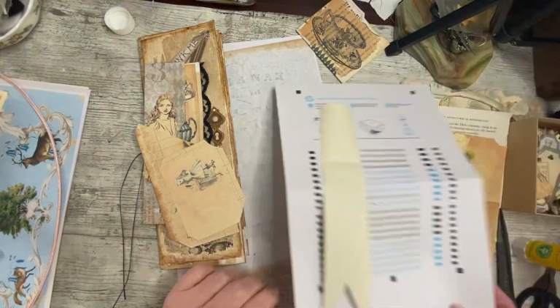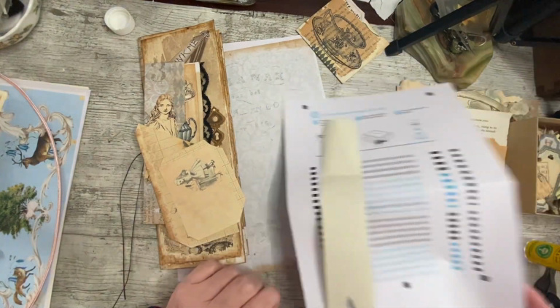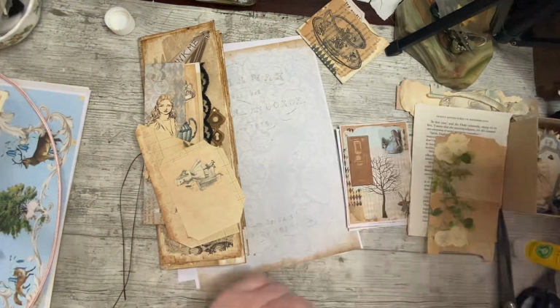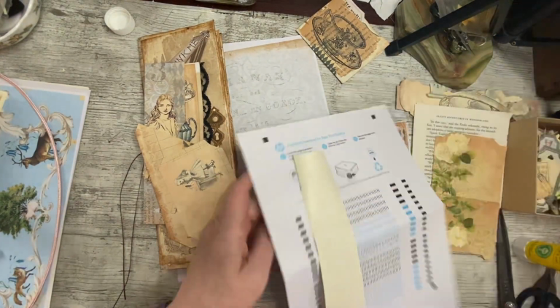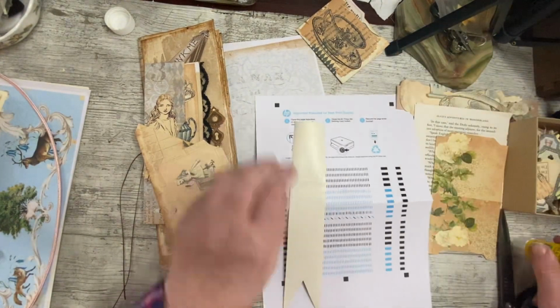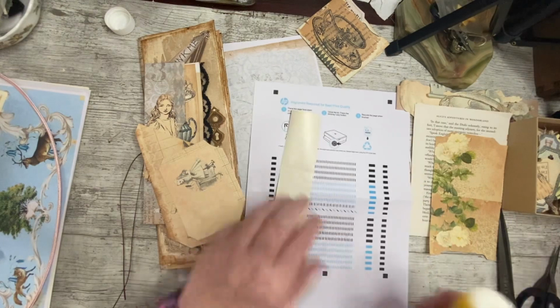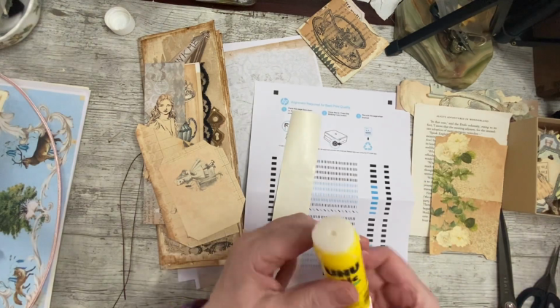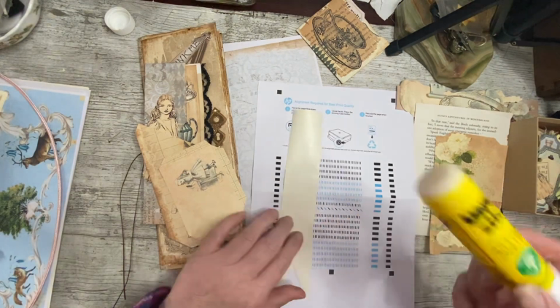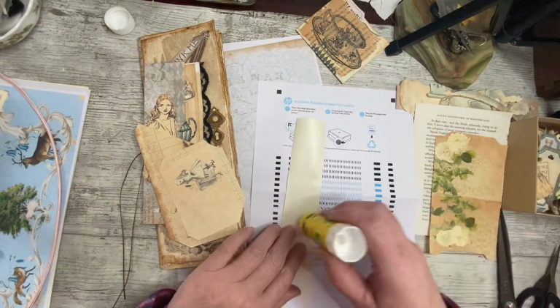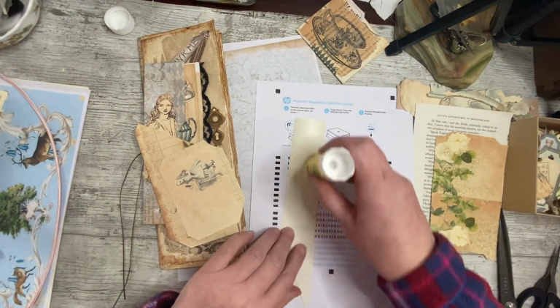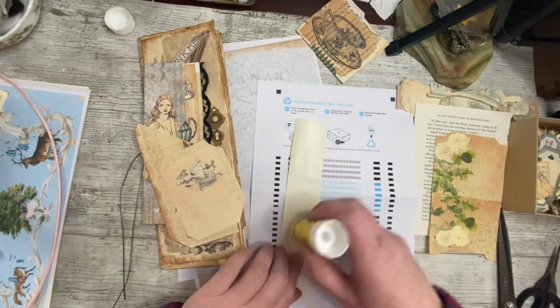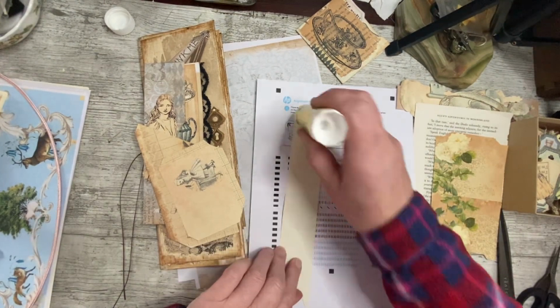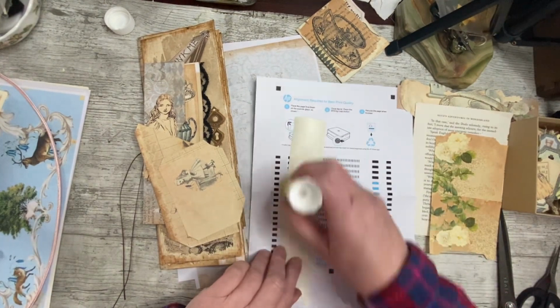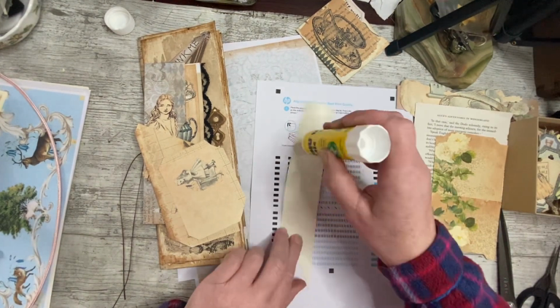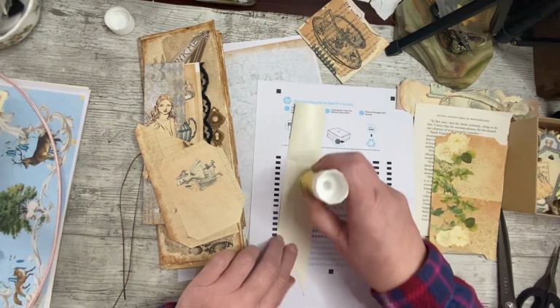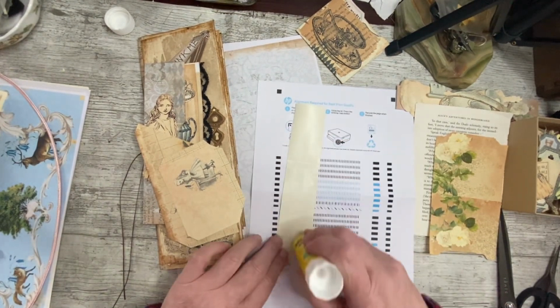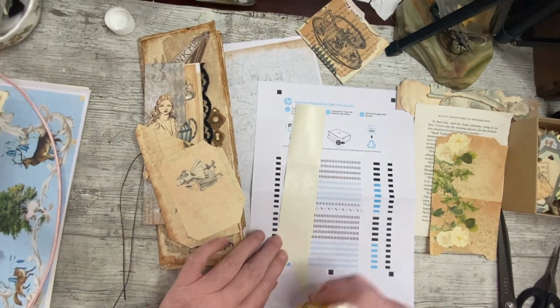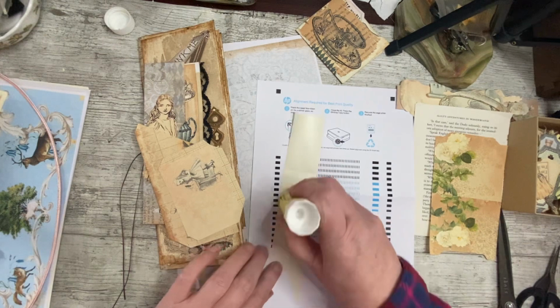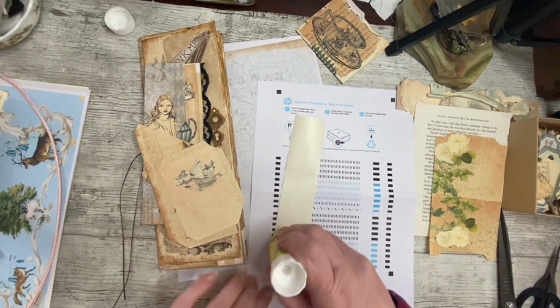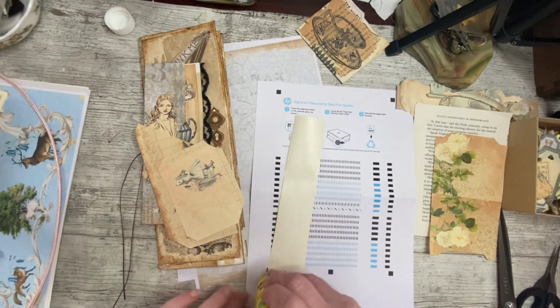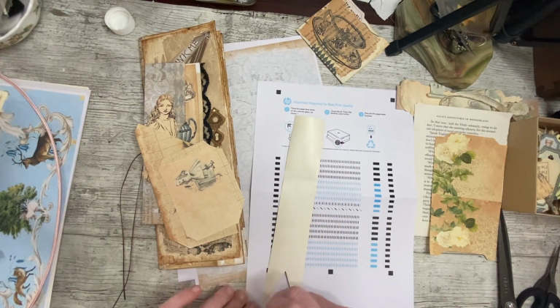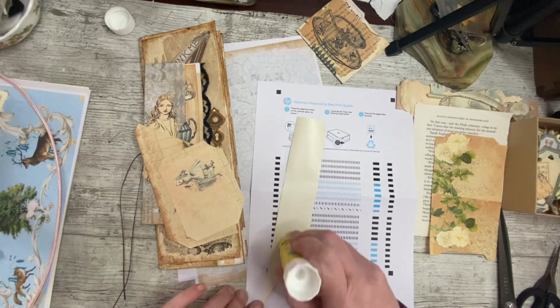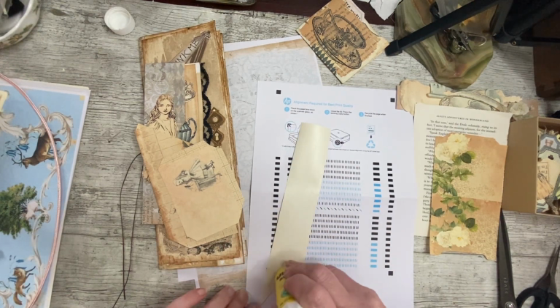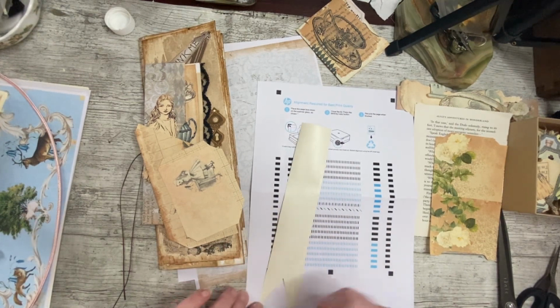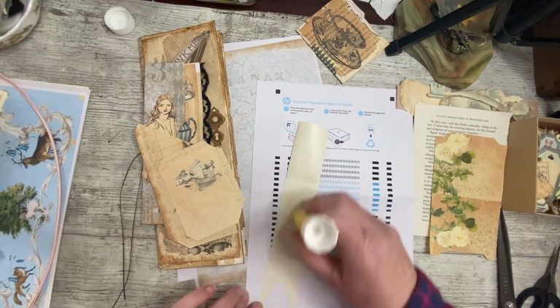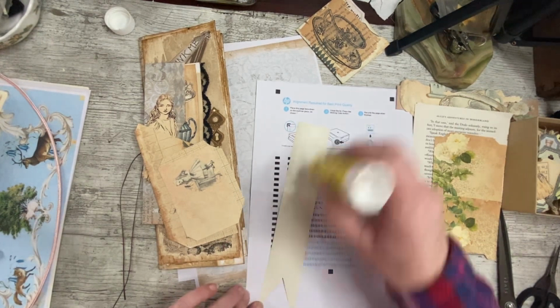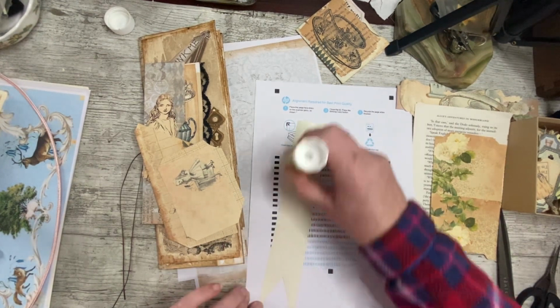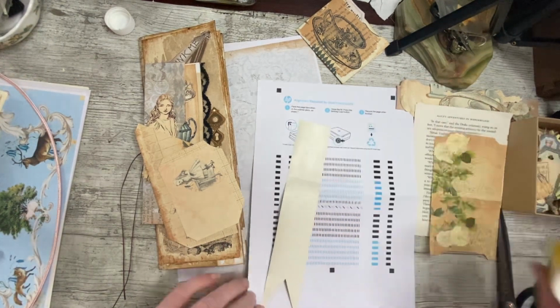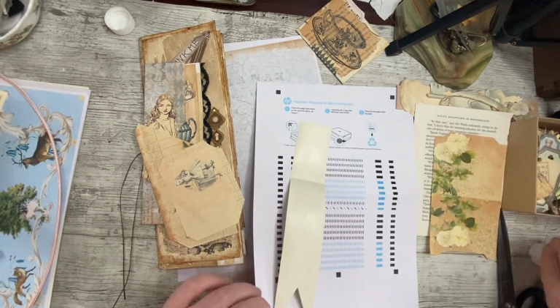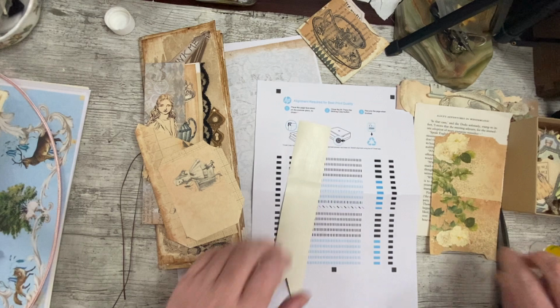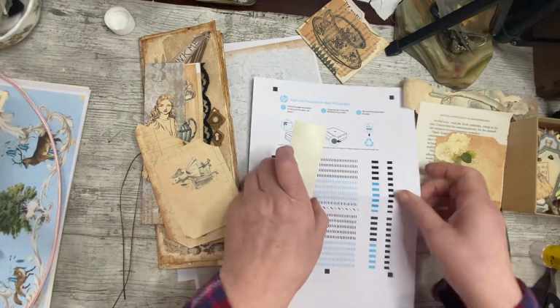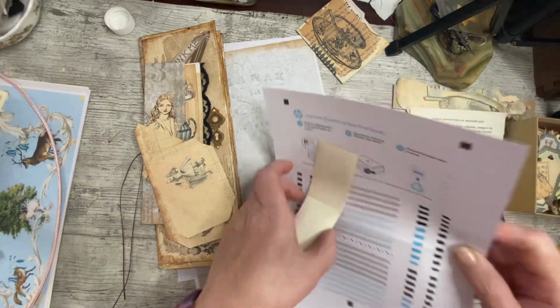Right, what was I doing? I have to finish this because I was in the middle of gluing when I realized the camera wasn't rolling. Let me just finish sticking this on and then I'll explain what I'm doing.